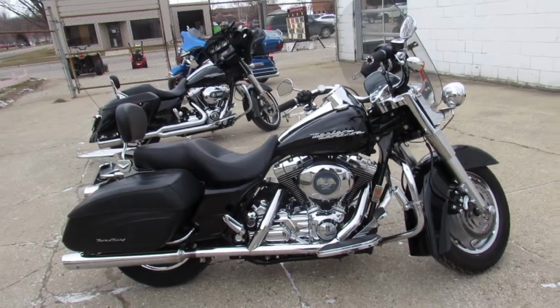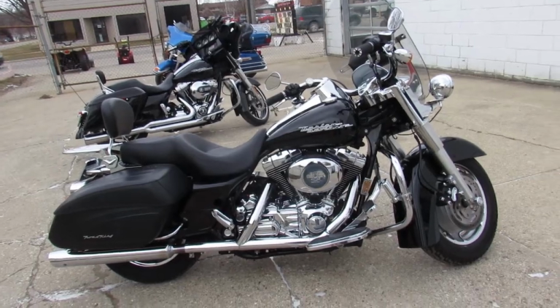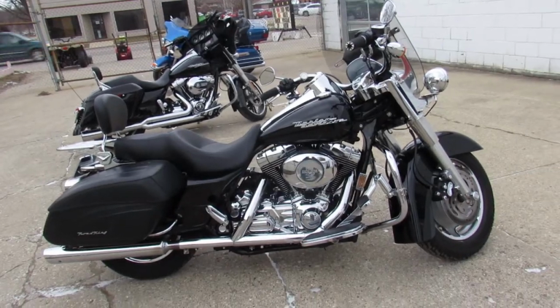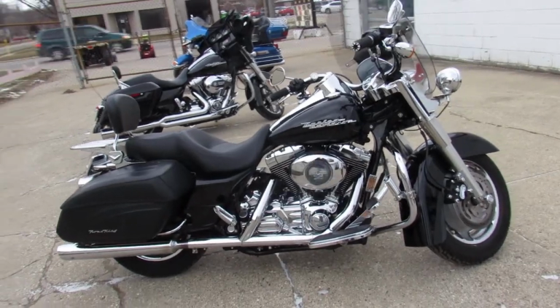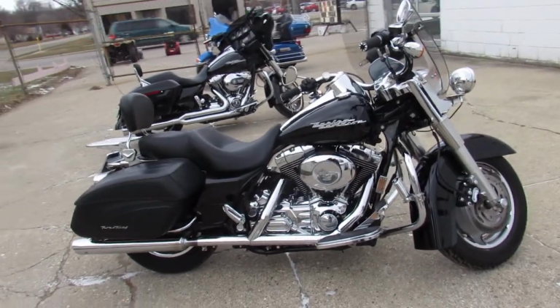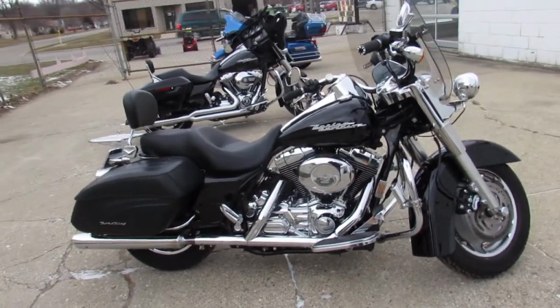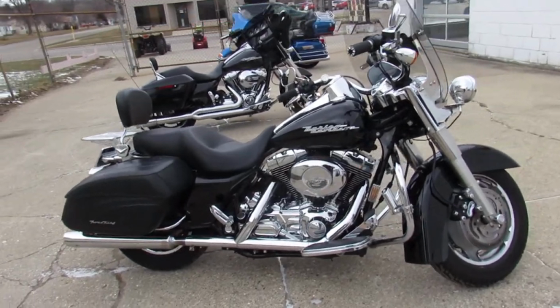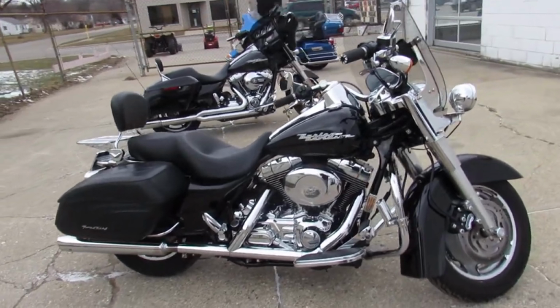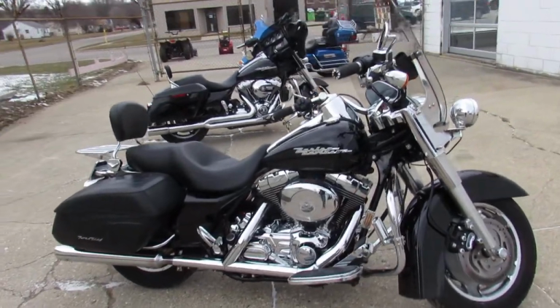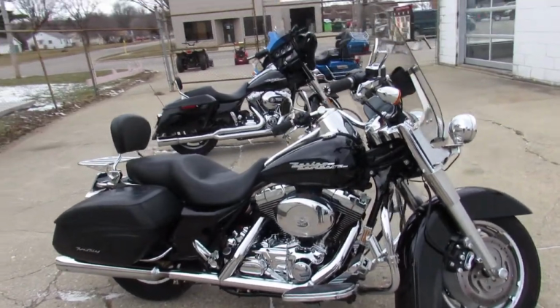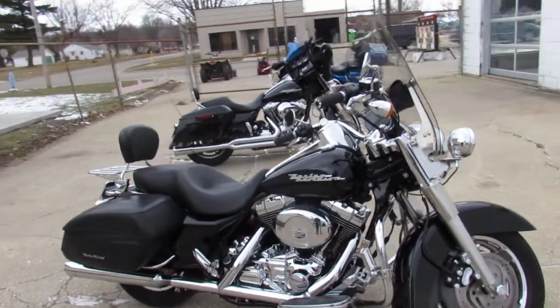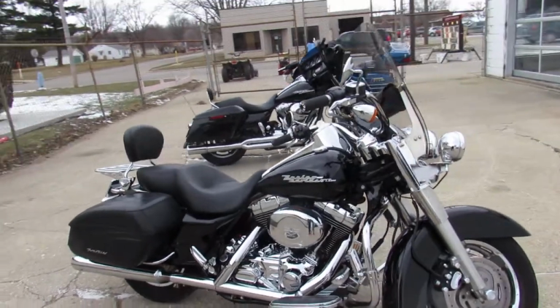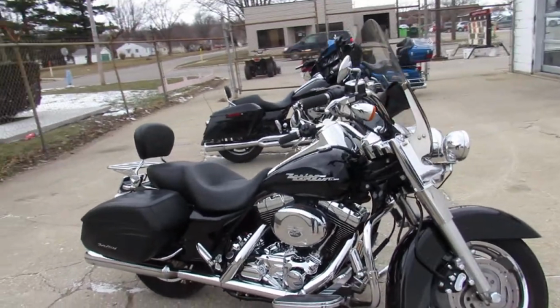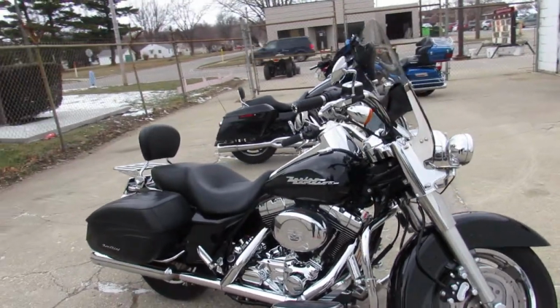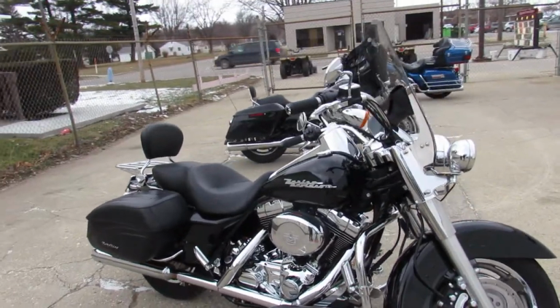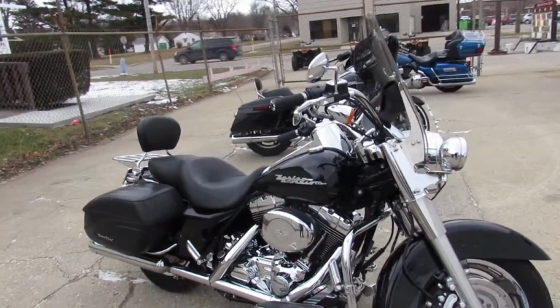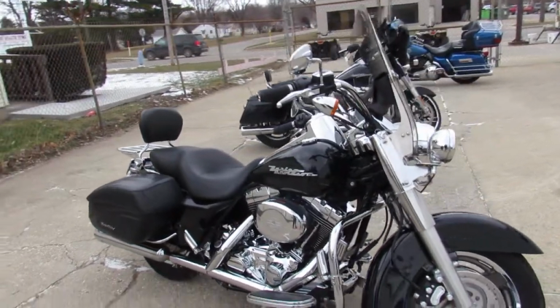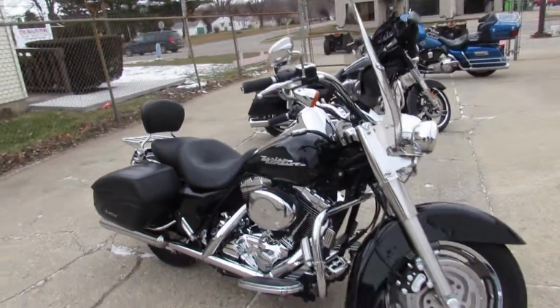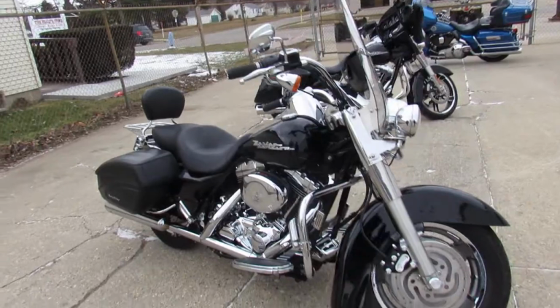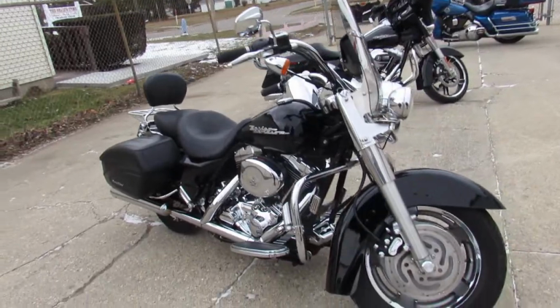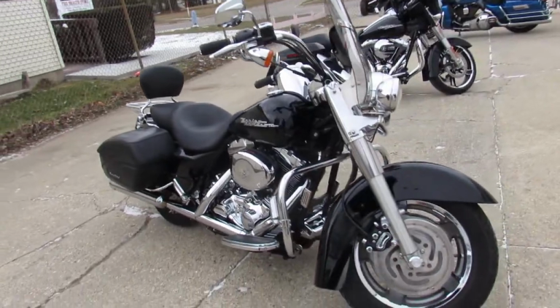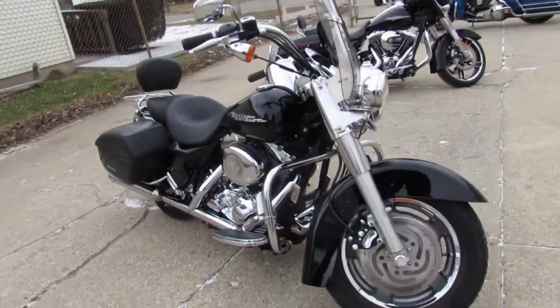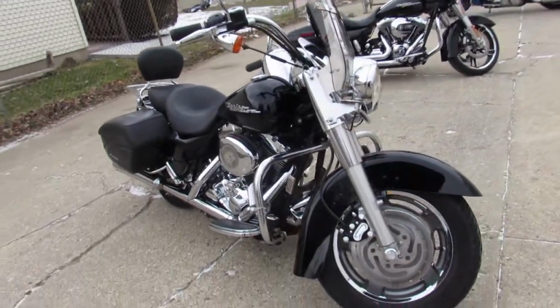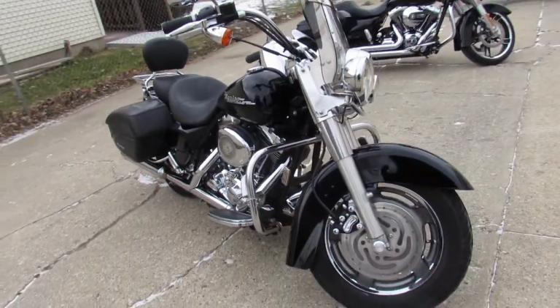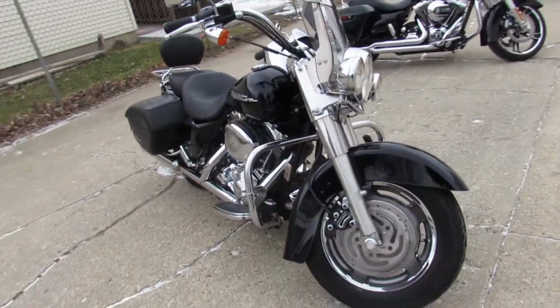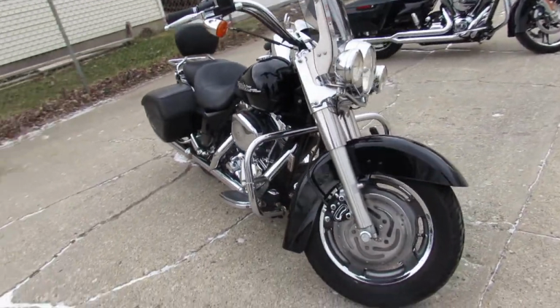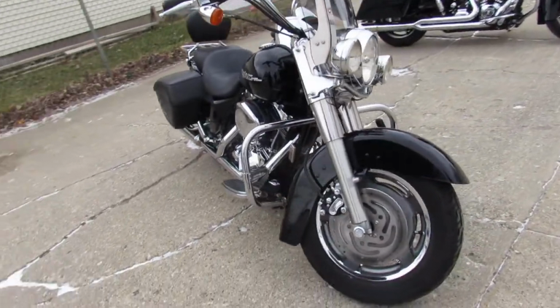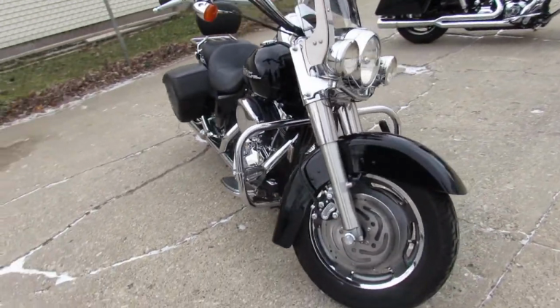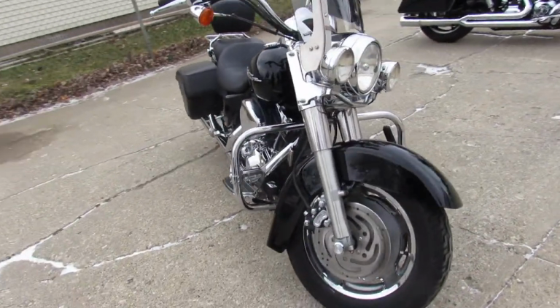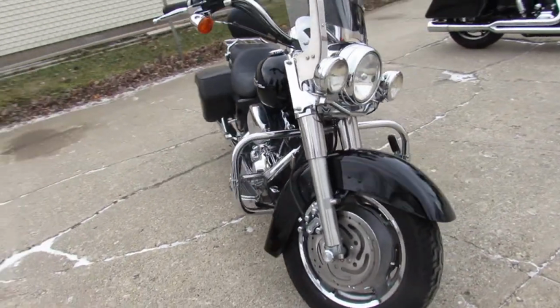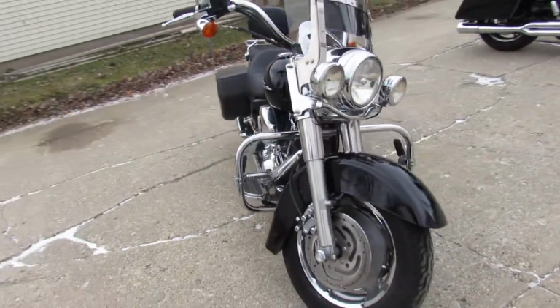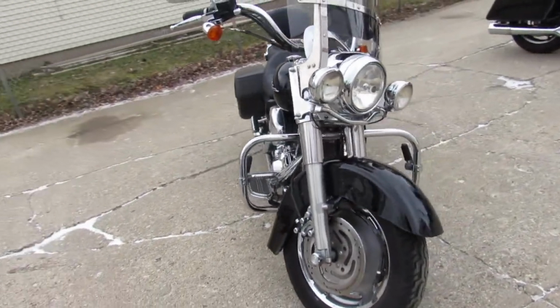Hey guys, ApprovalPowerSports.com here doing a video on a used Road King. We have over 40 pre-owned Road Kings in the showroom for sale.